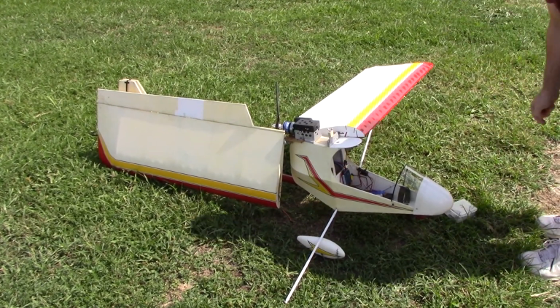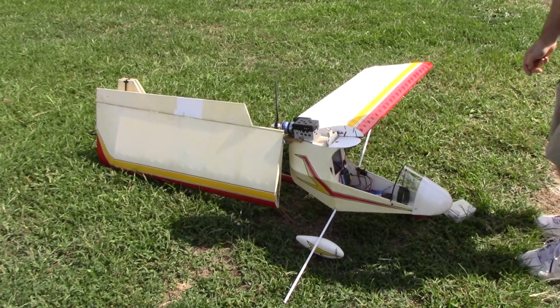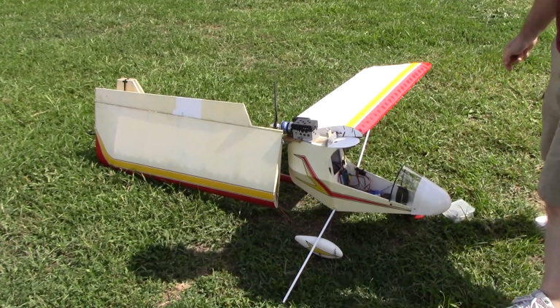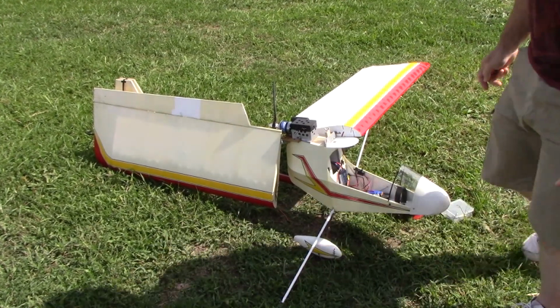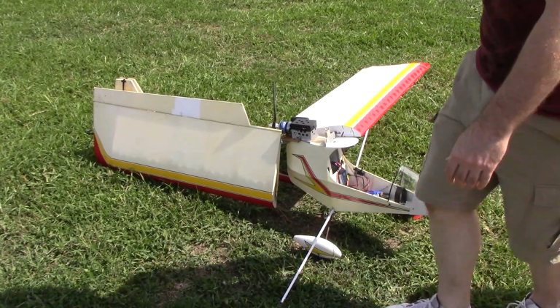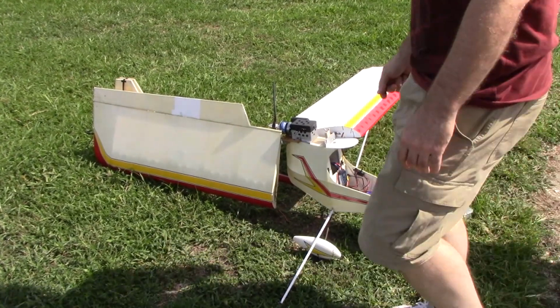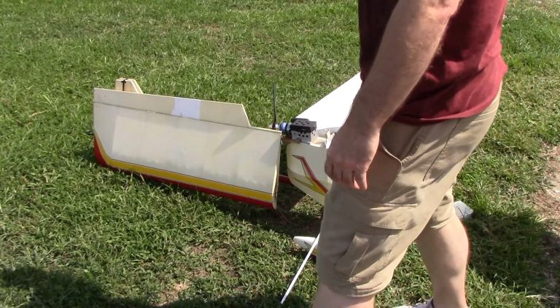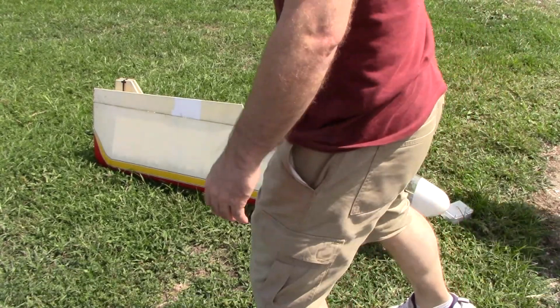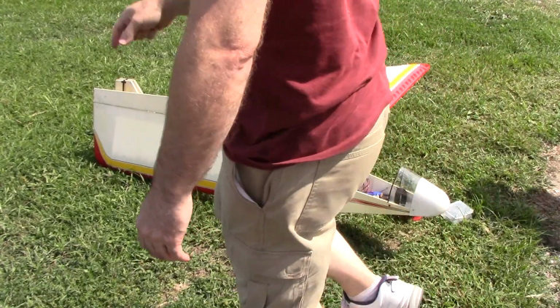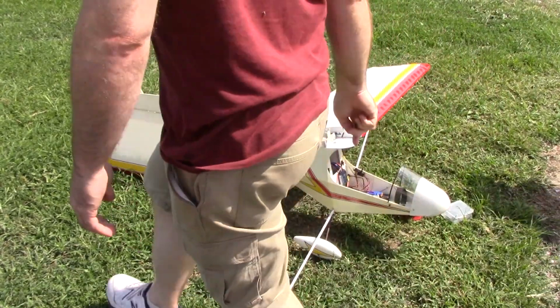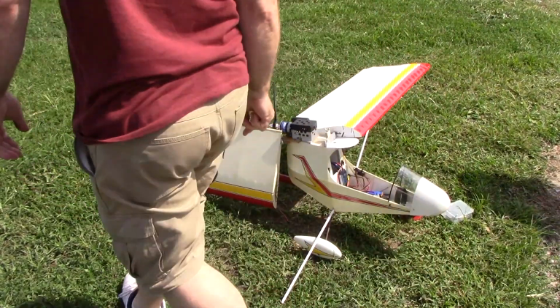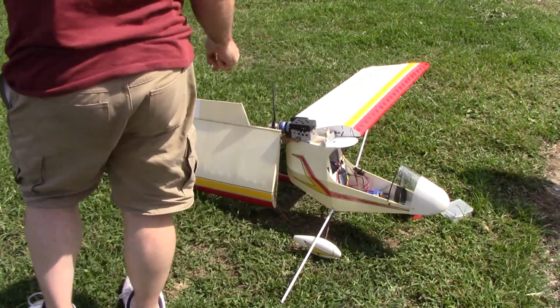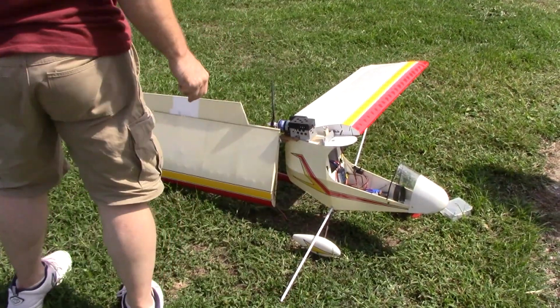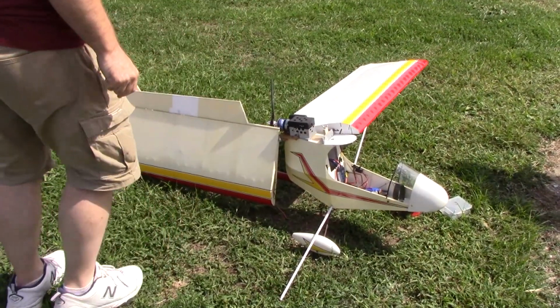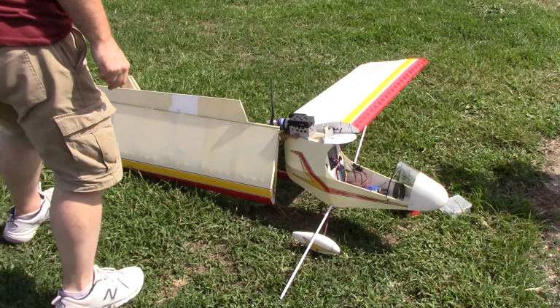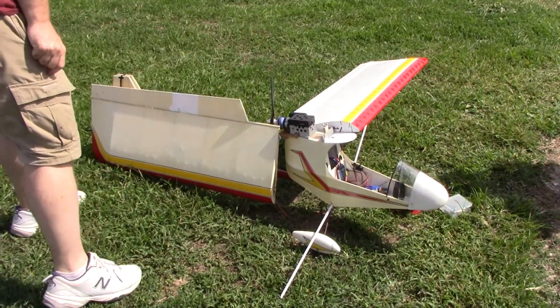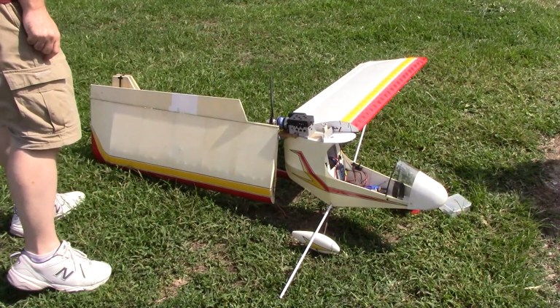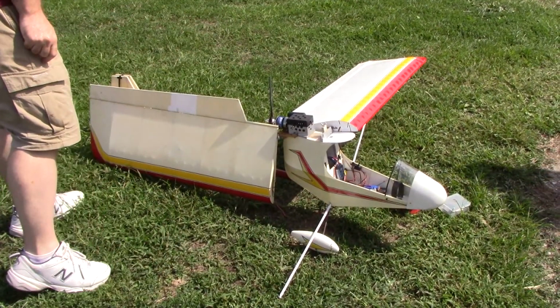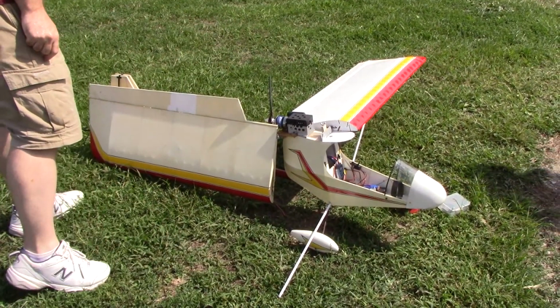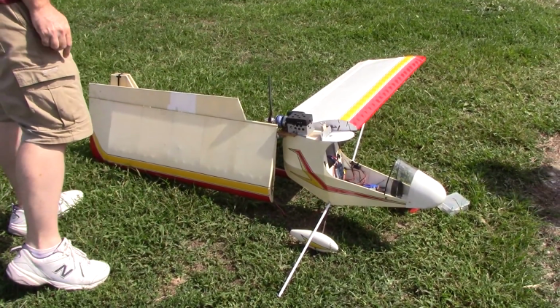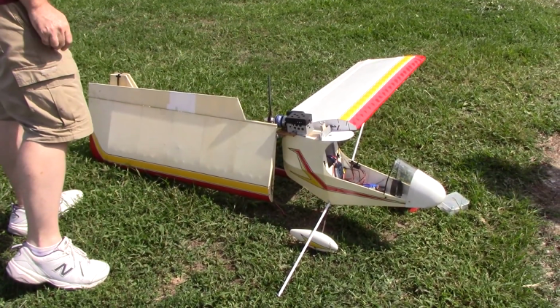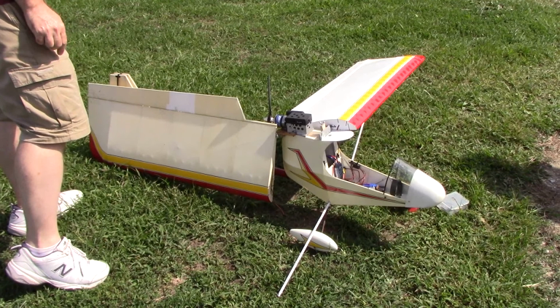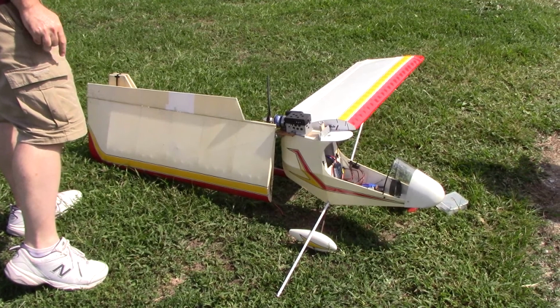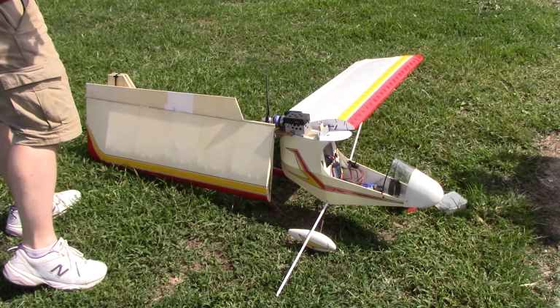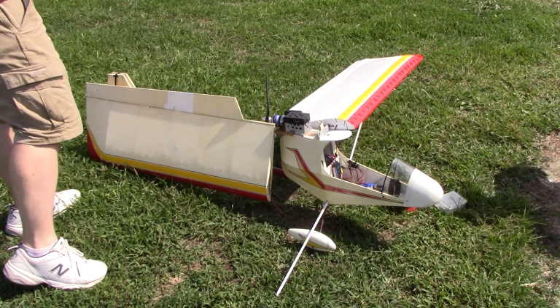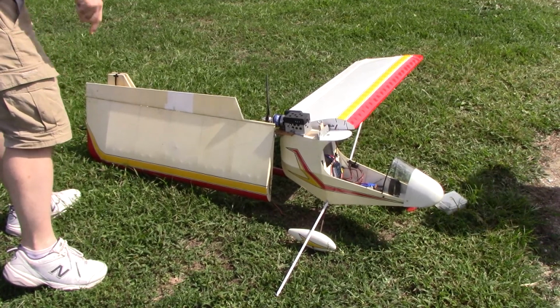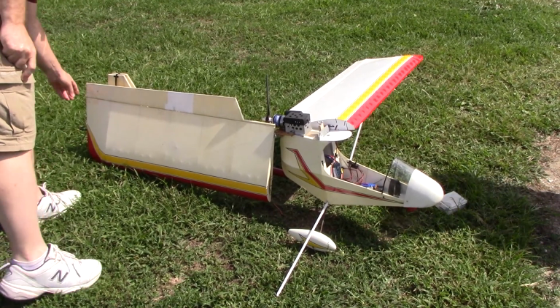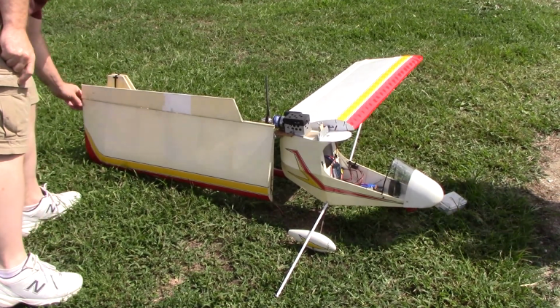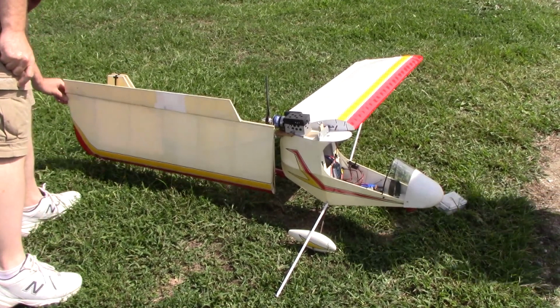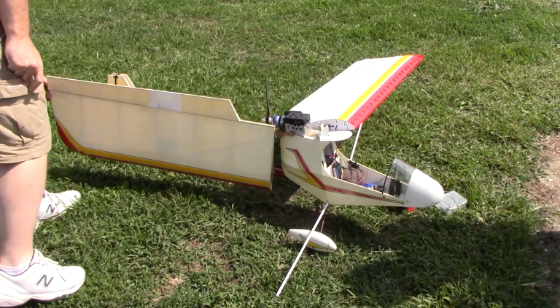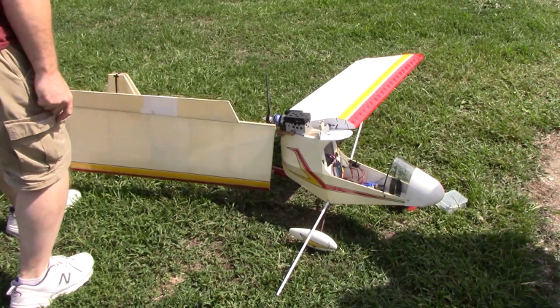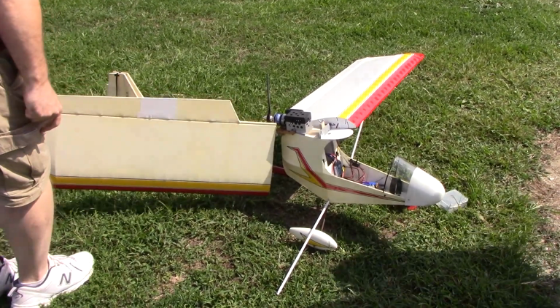The gravel's too rough. Oh, not the gravel - the grass out here. Too long. What do you mean just for taking off? It's never been flown, and I'd hate to take off across the breezes and between the buildings and stuff.